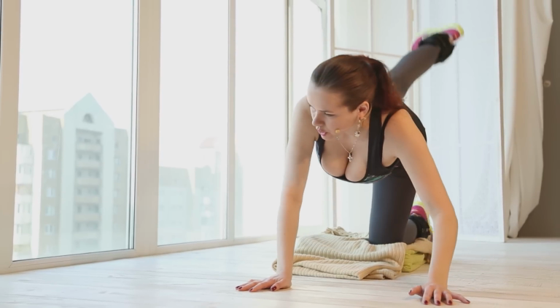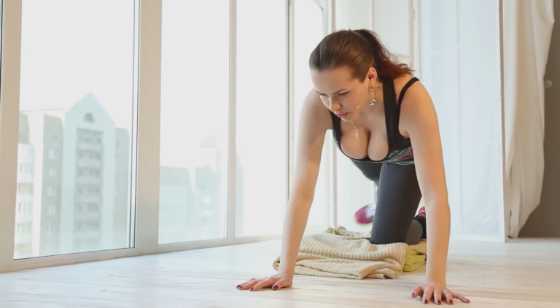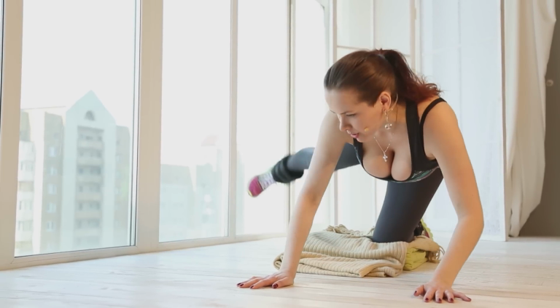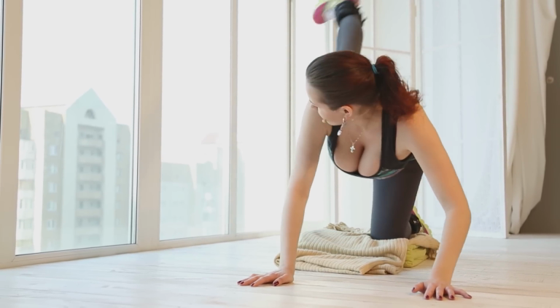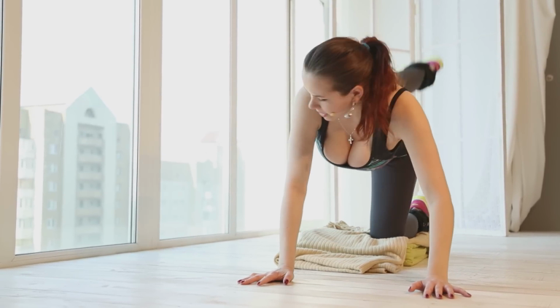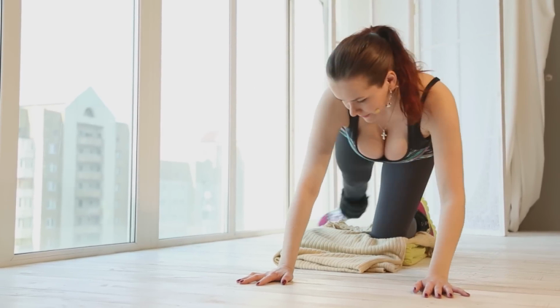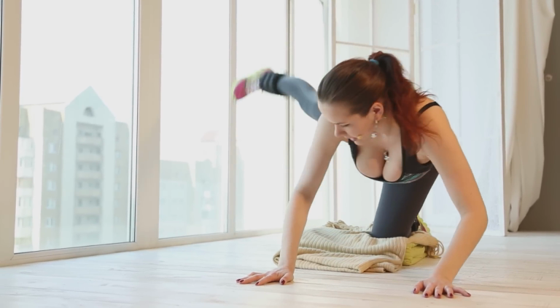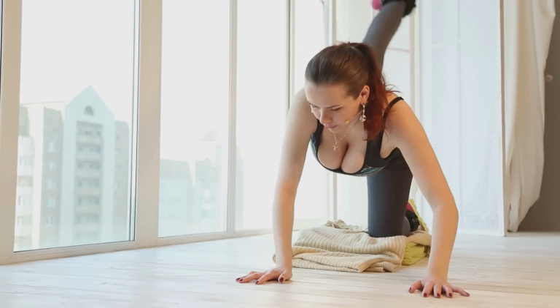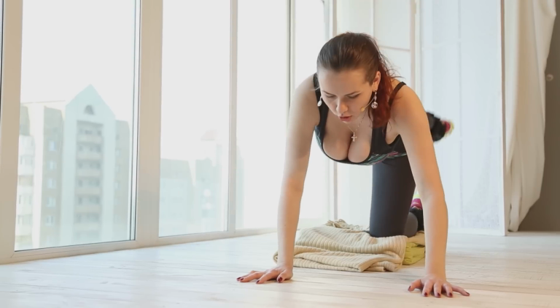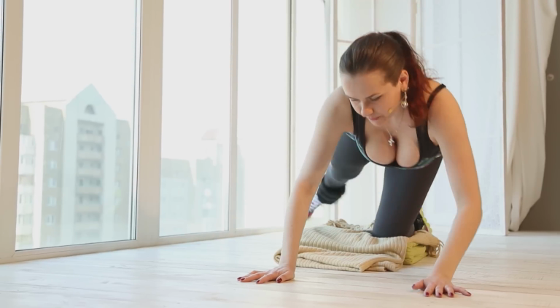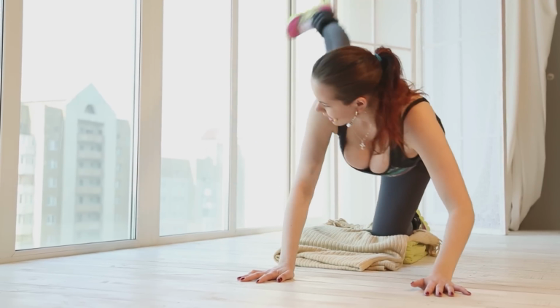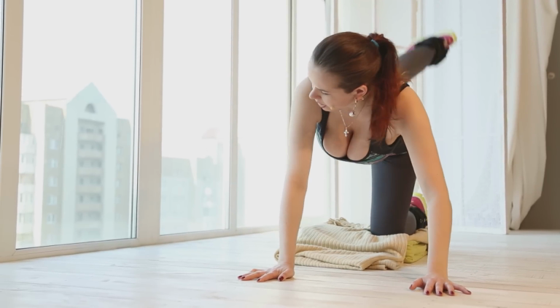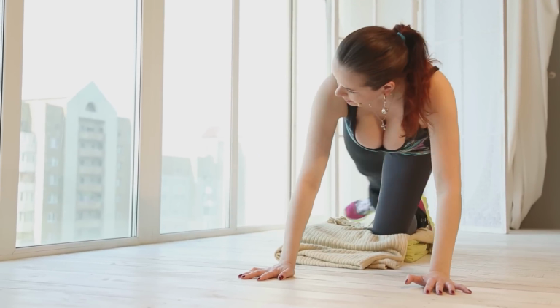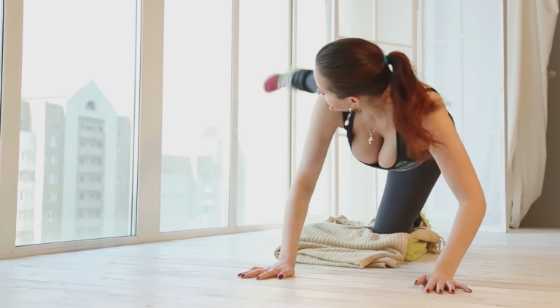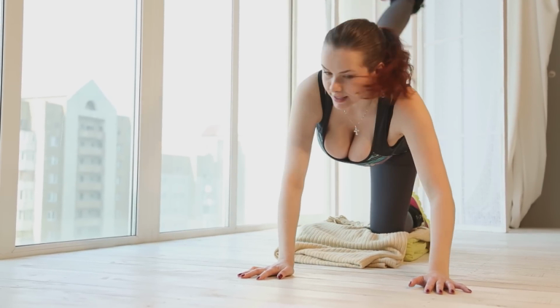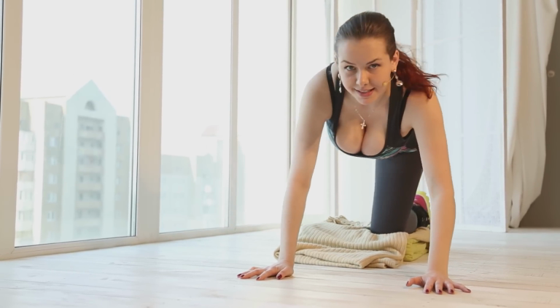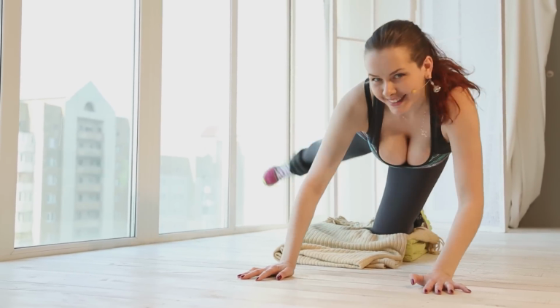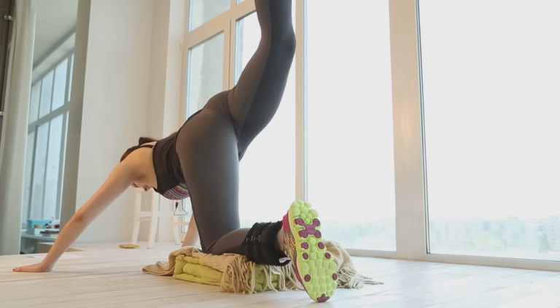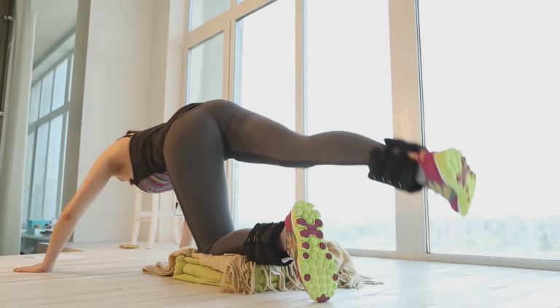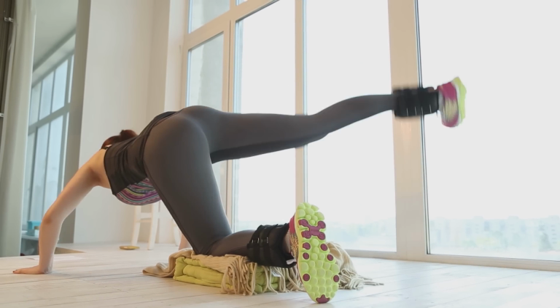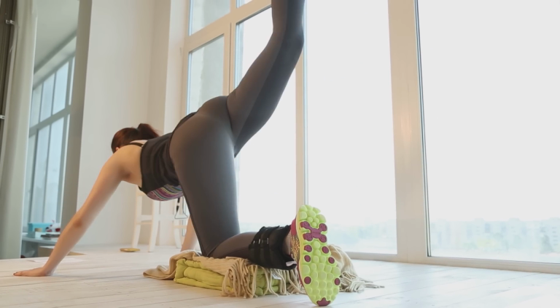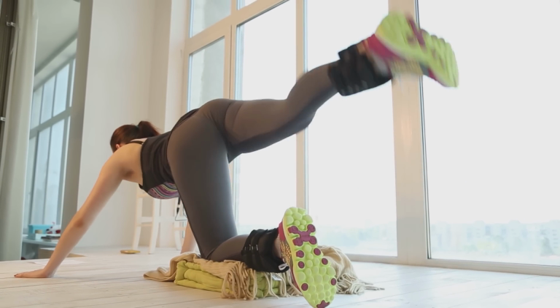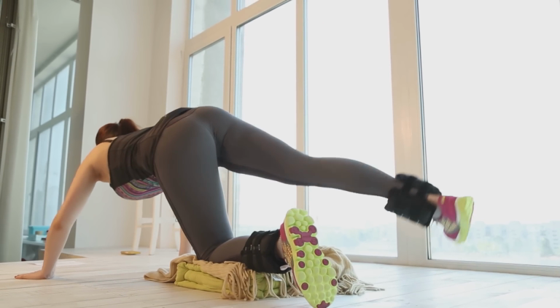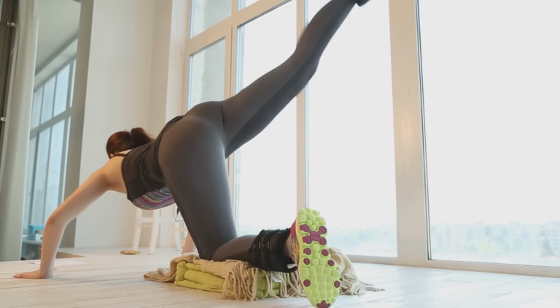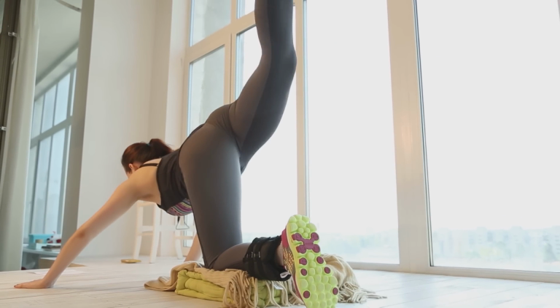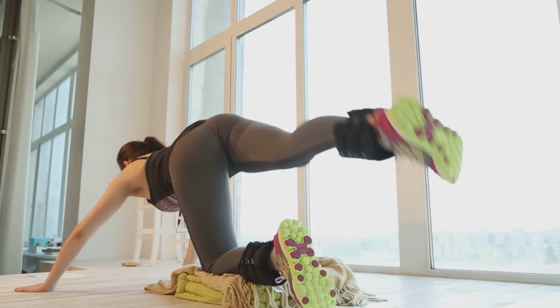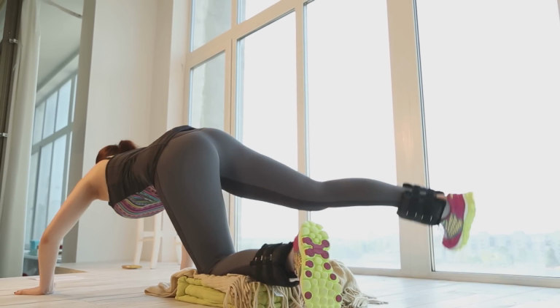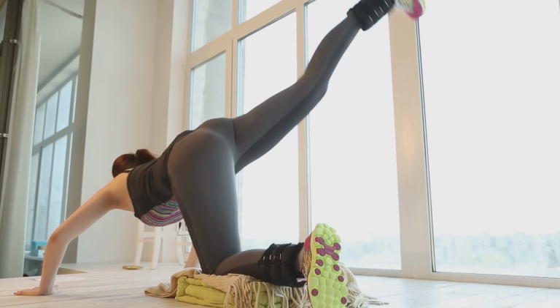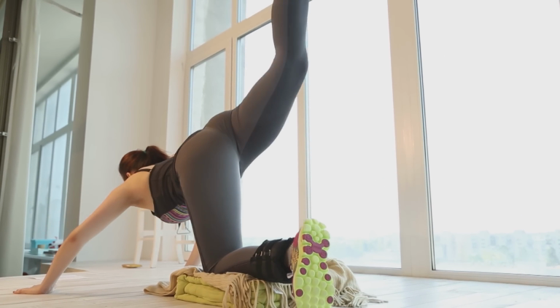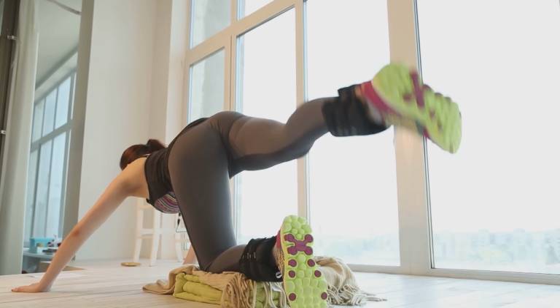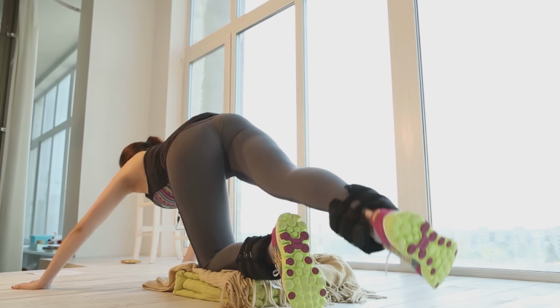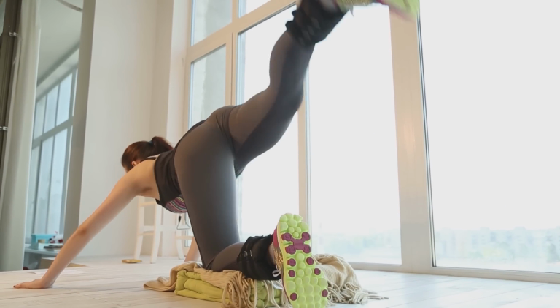Two, three, four, five, six, seven, eight, nine, ten. Change the direction.